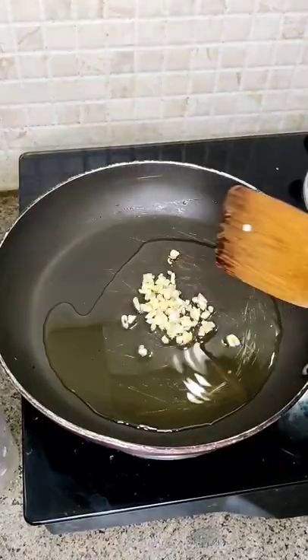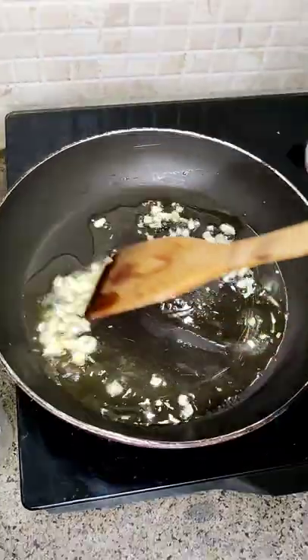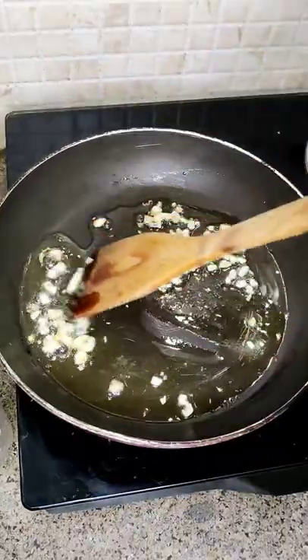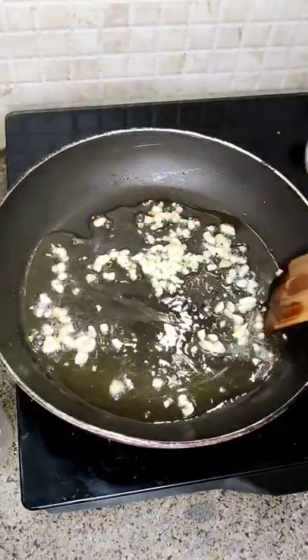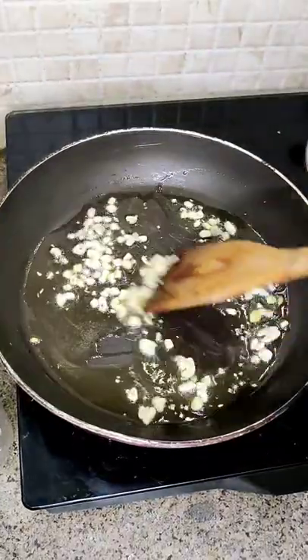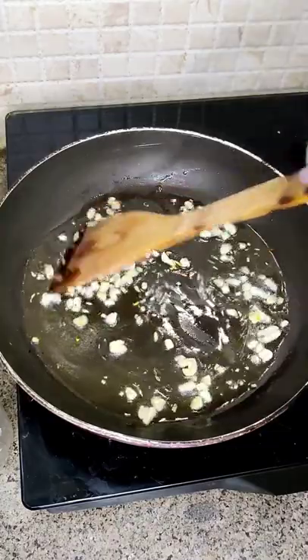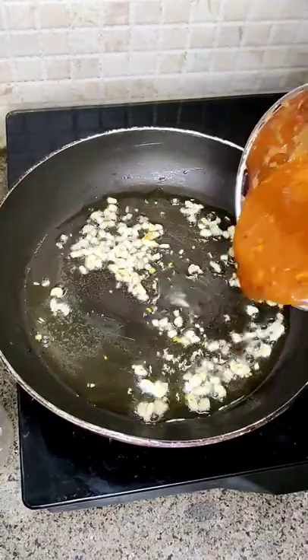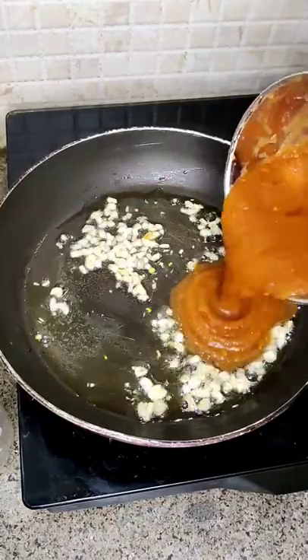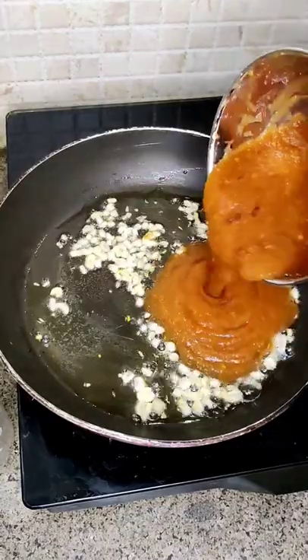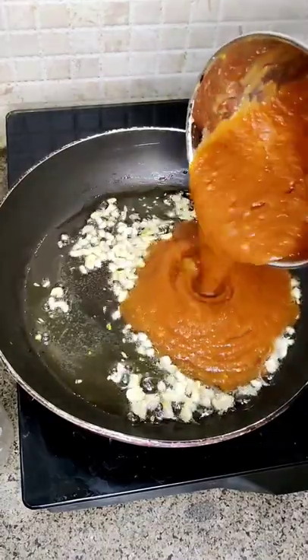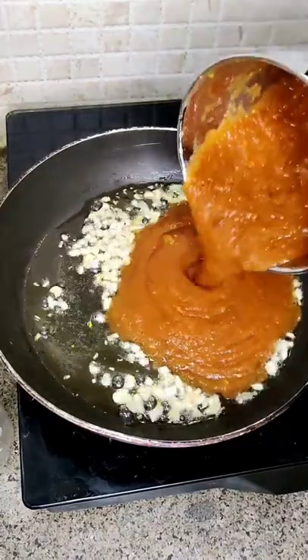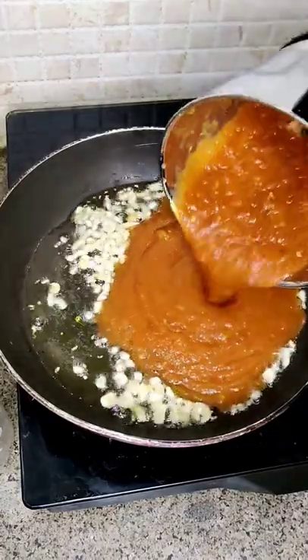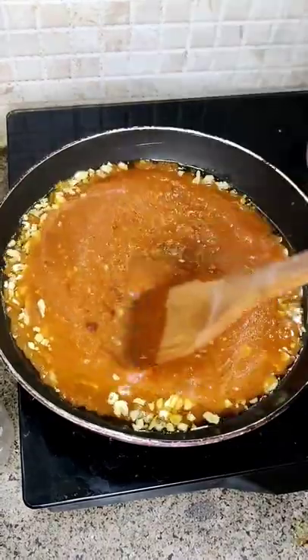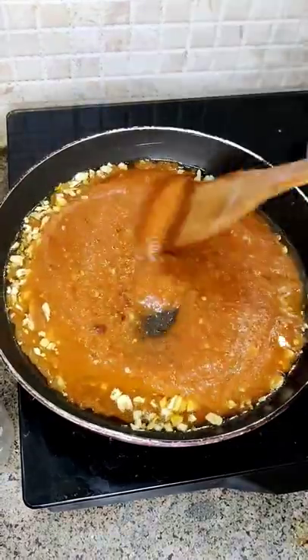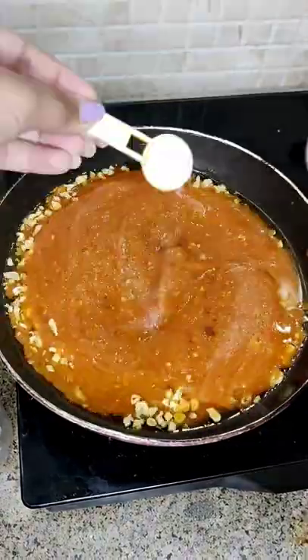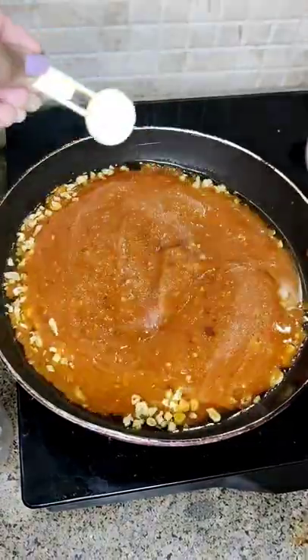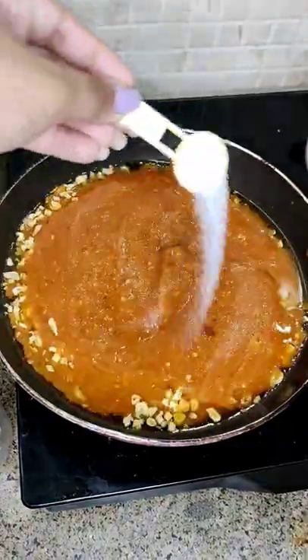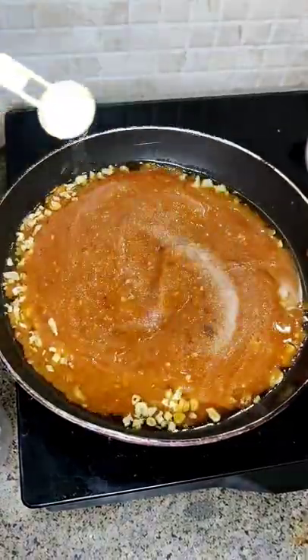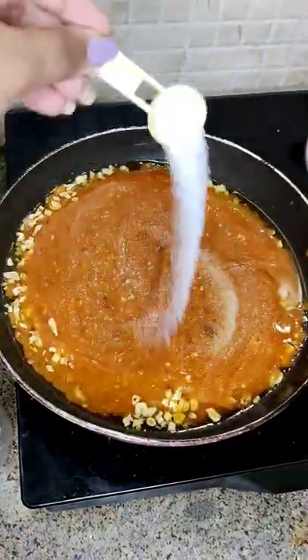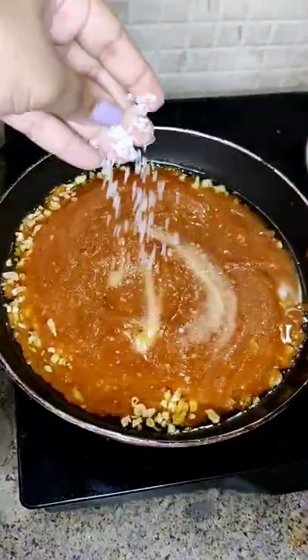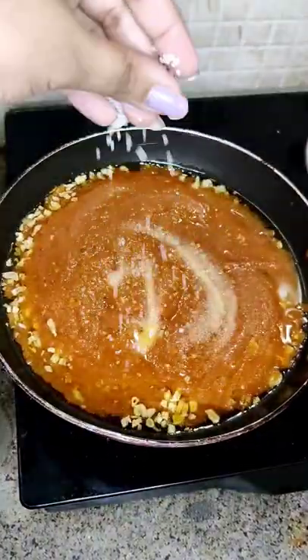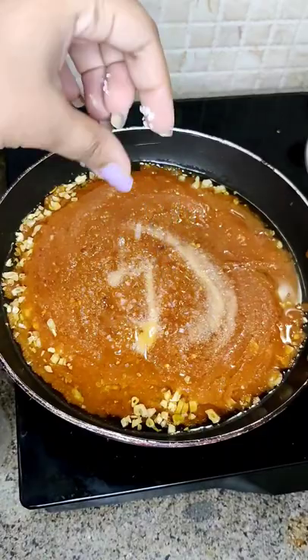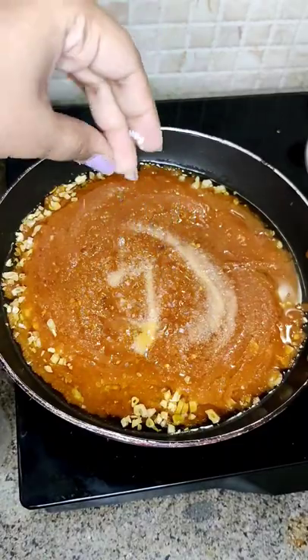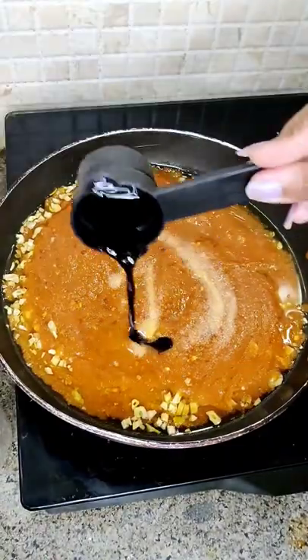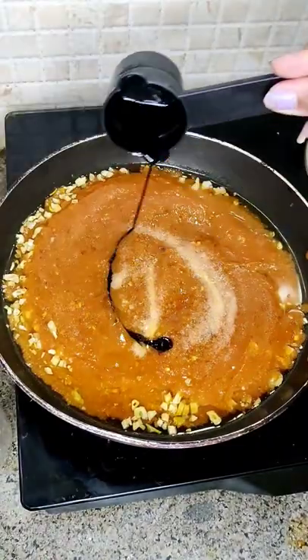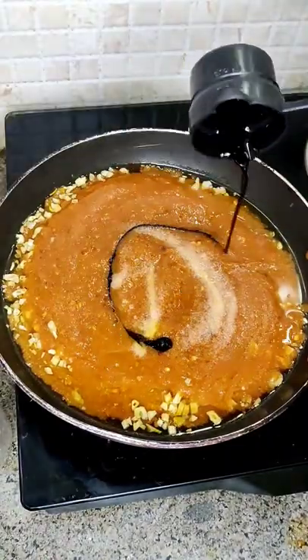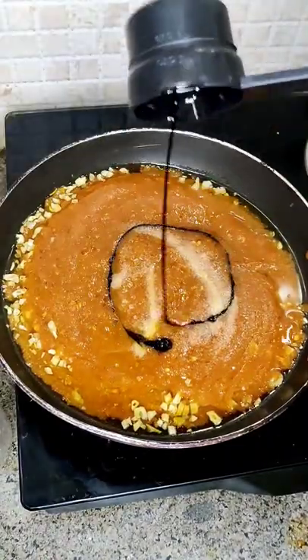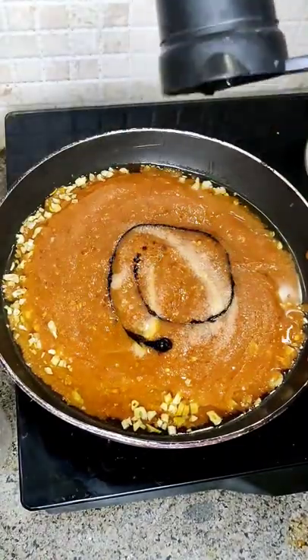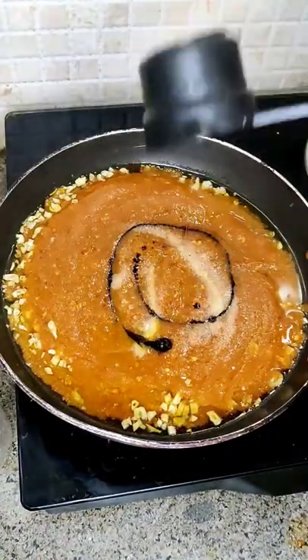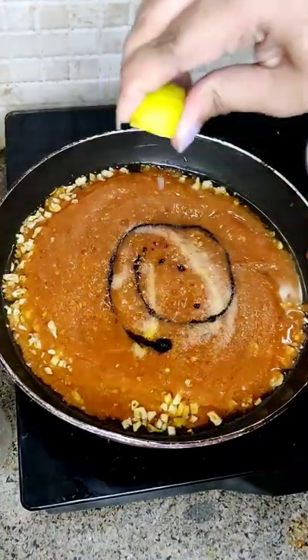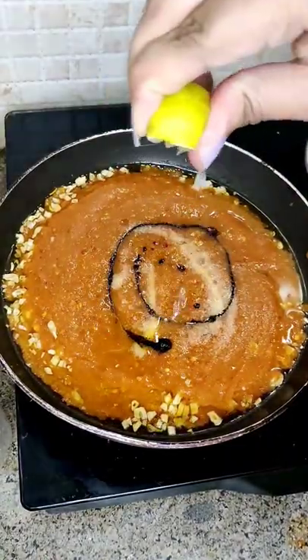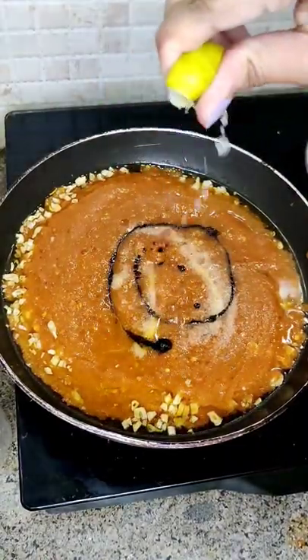You have to take oil, ginger and garlic. Then we add a little sugar, salt, soya sauce, and then you have to squeeze a little lemon.